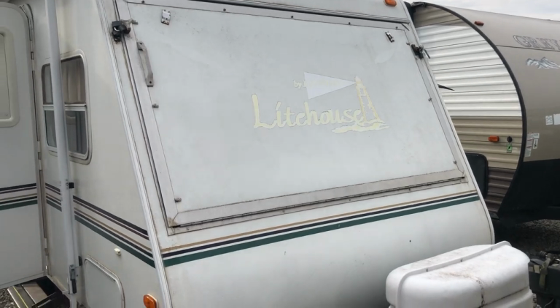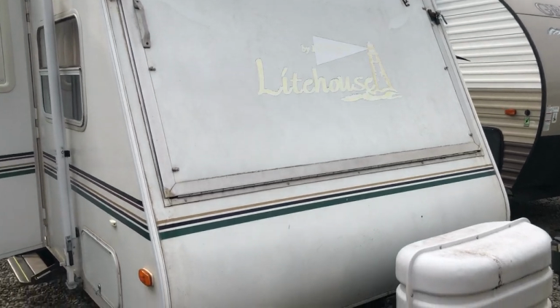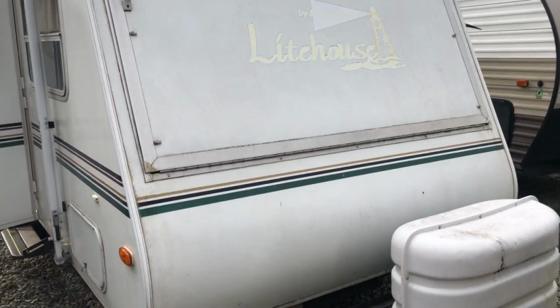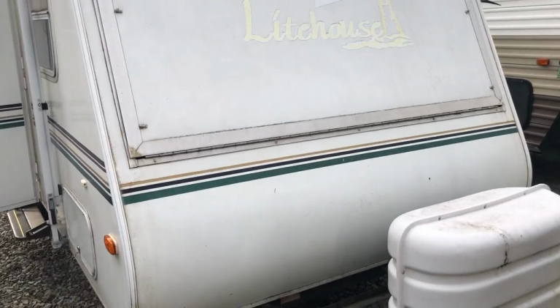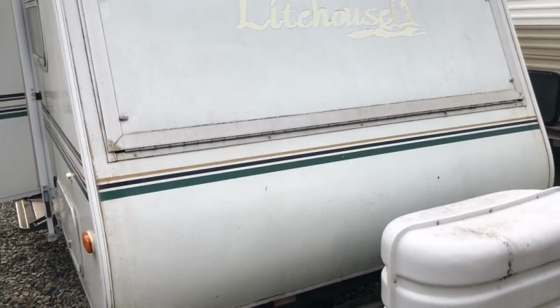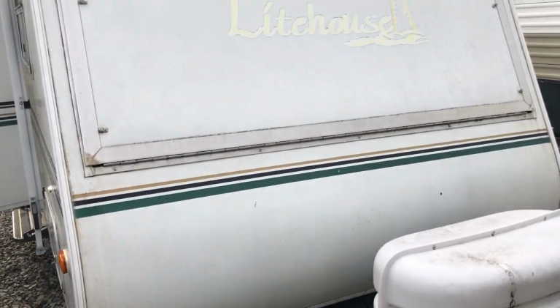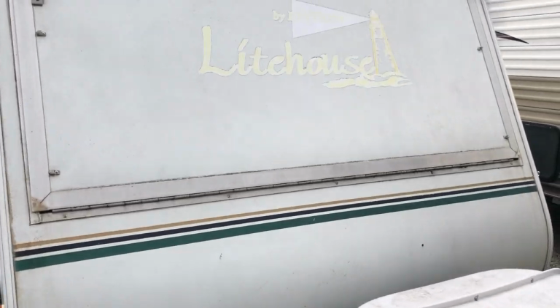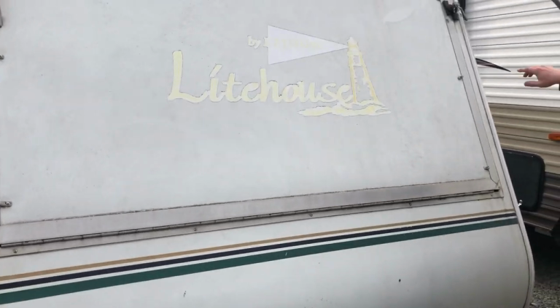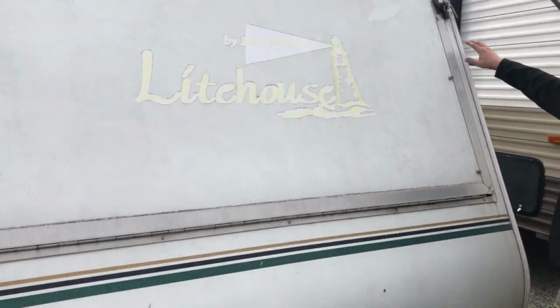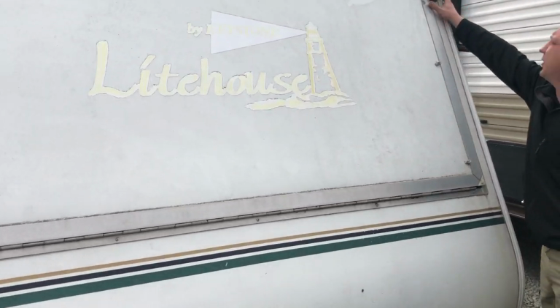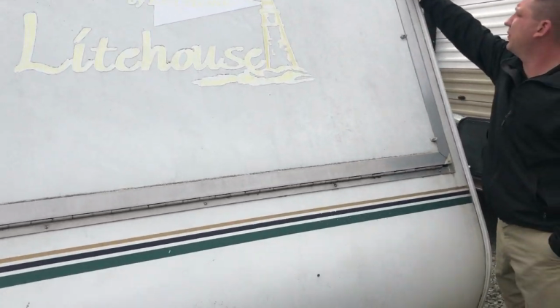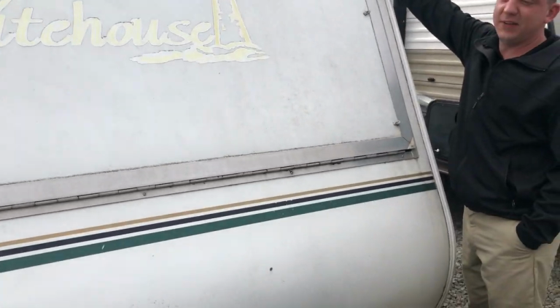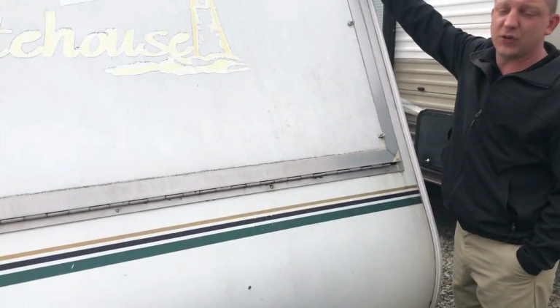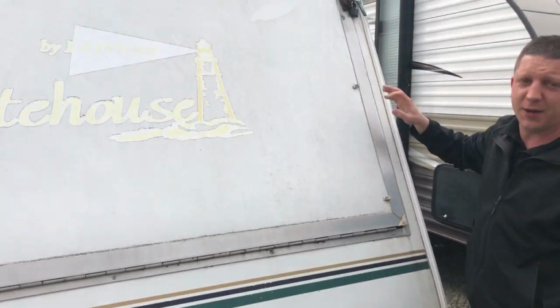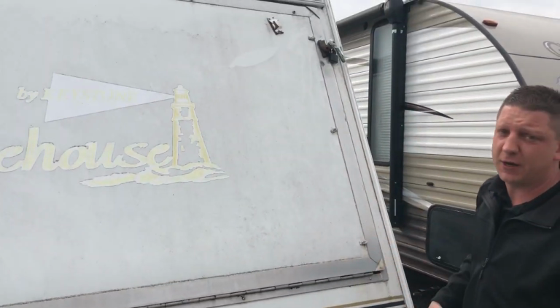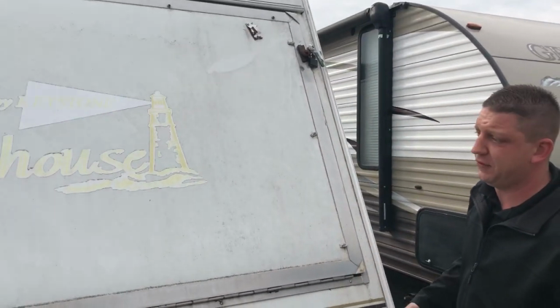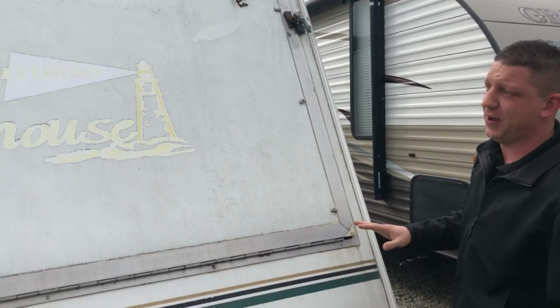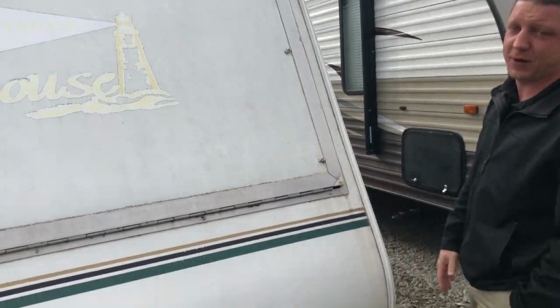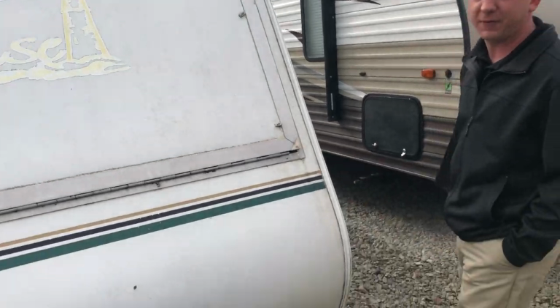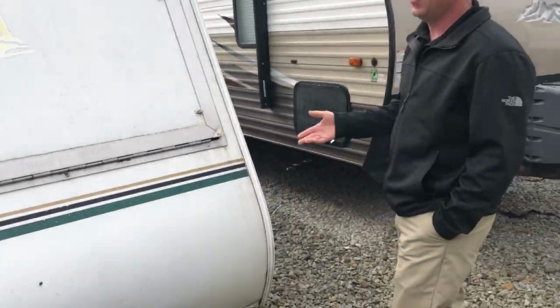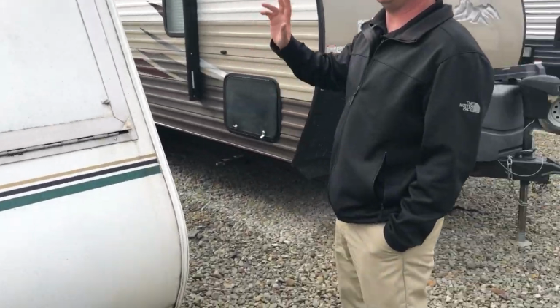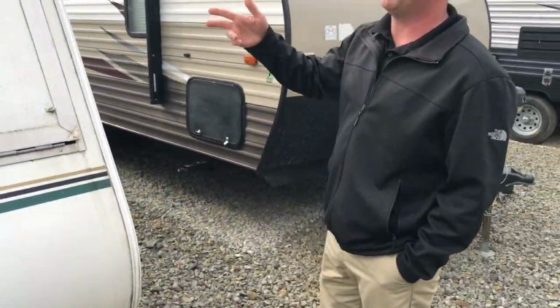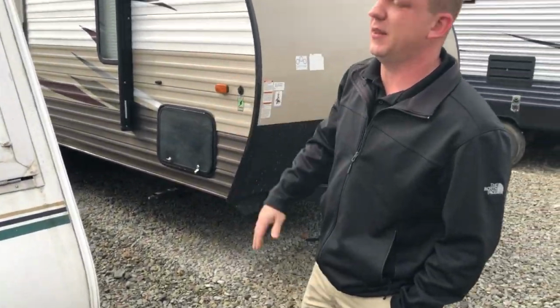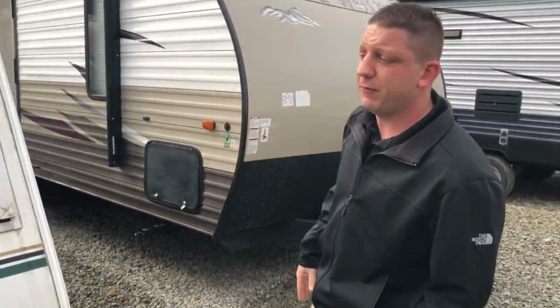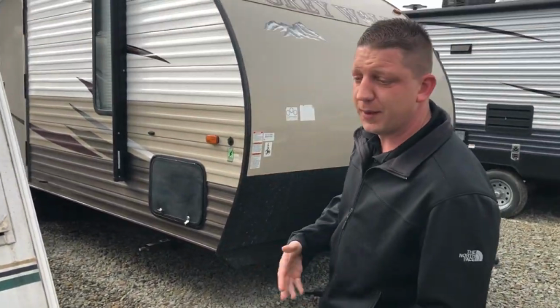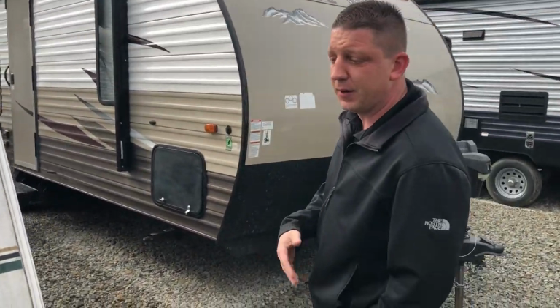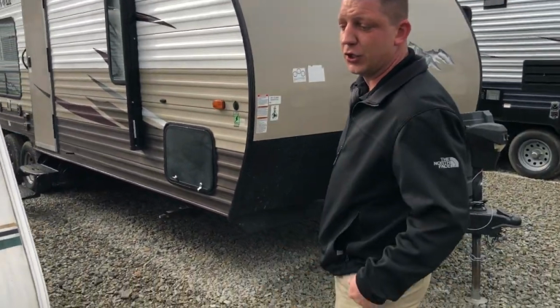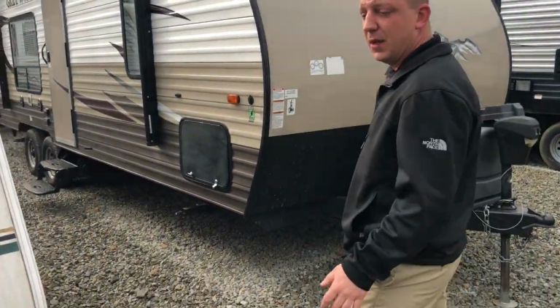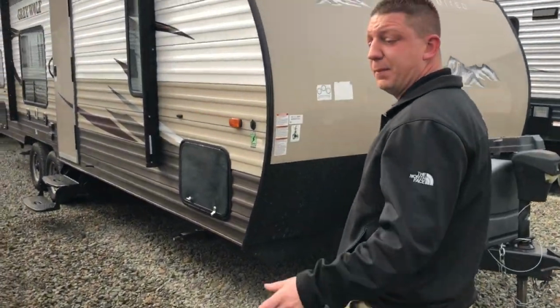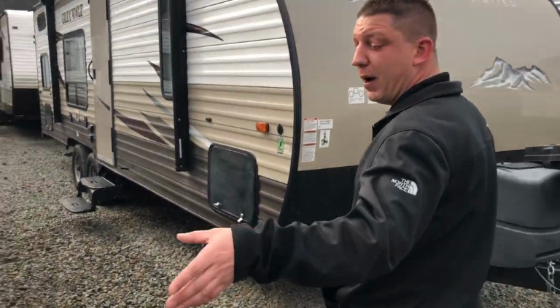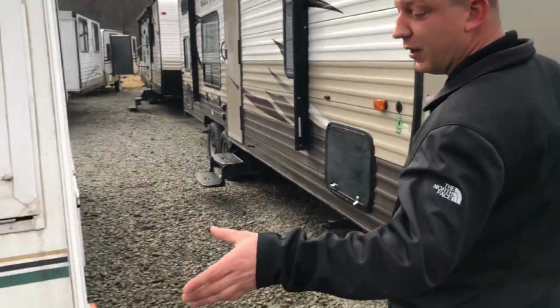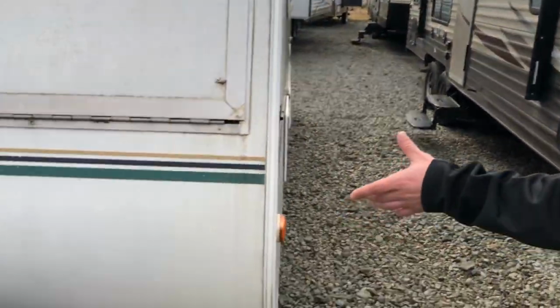So like I said, this door has both of these padlocks from both sides. I tried cutting them off — it's just not coming off. We'll get the shop to cut them off whenever they put it into the shop.